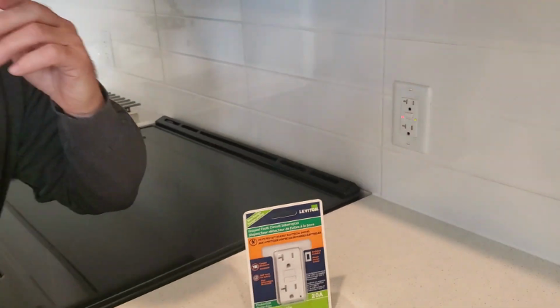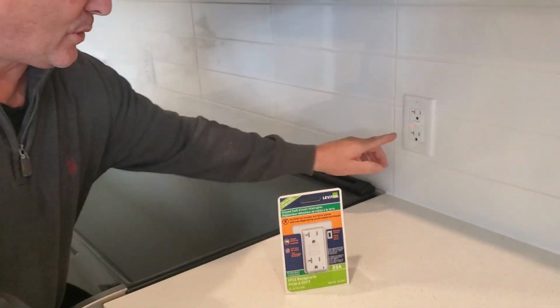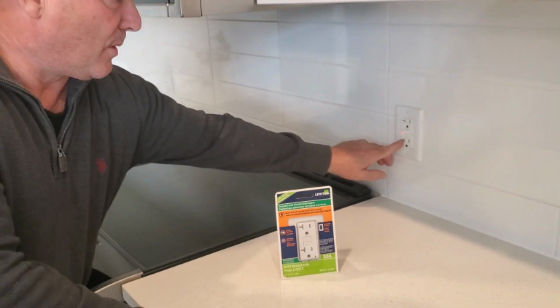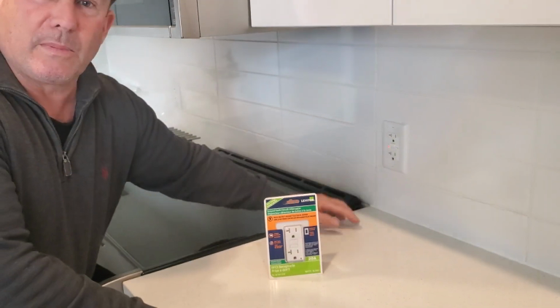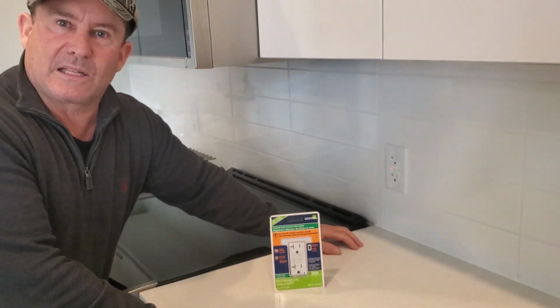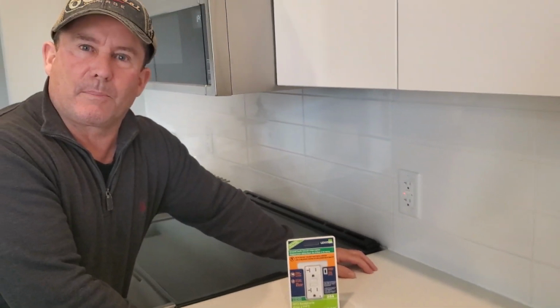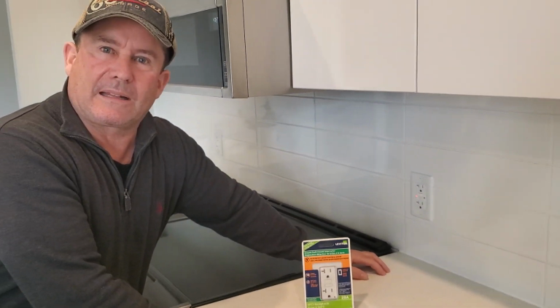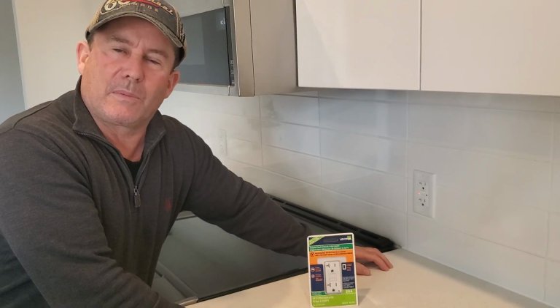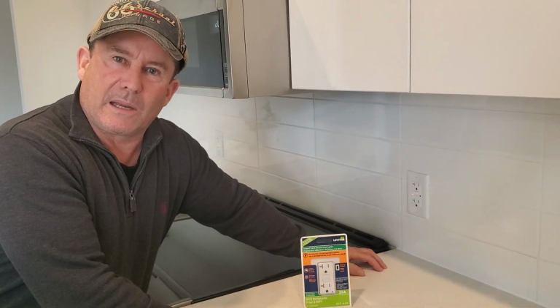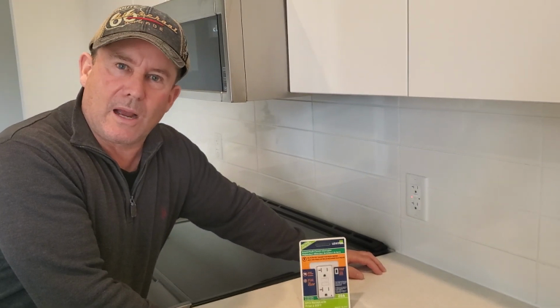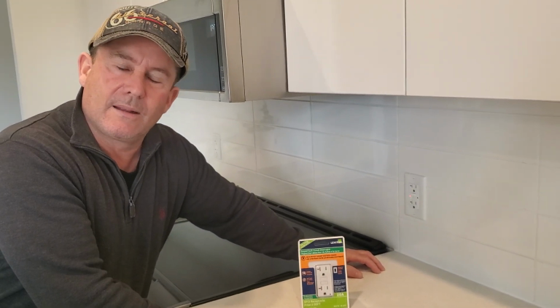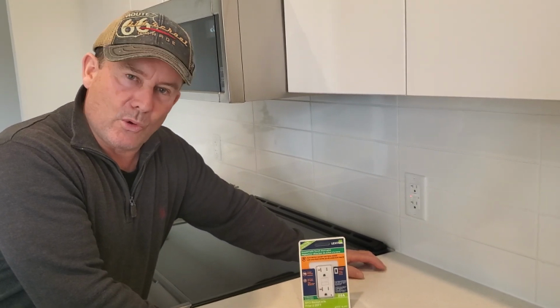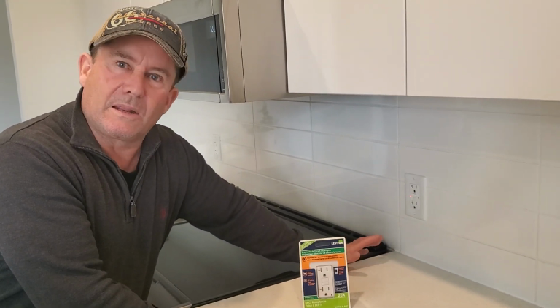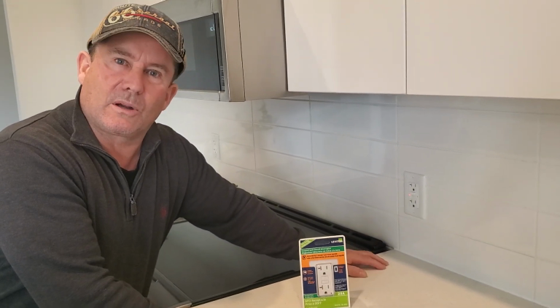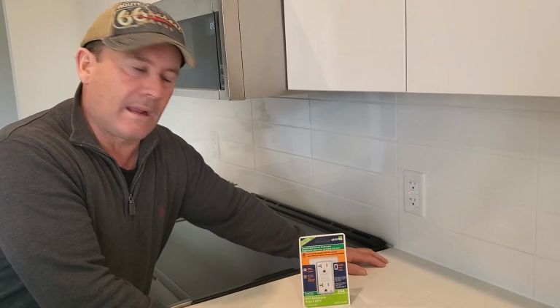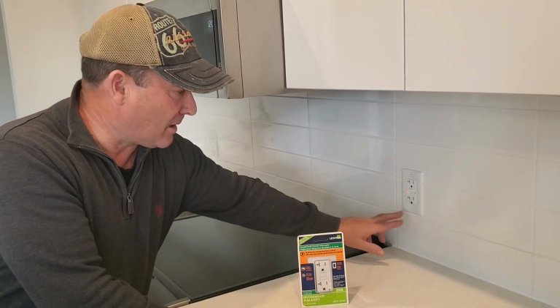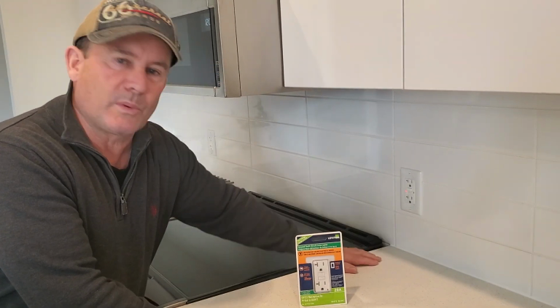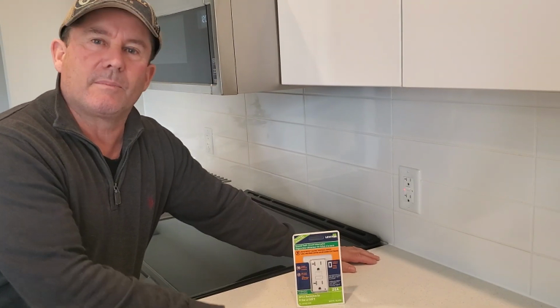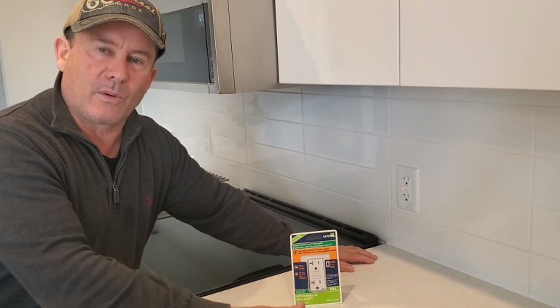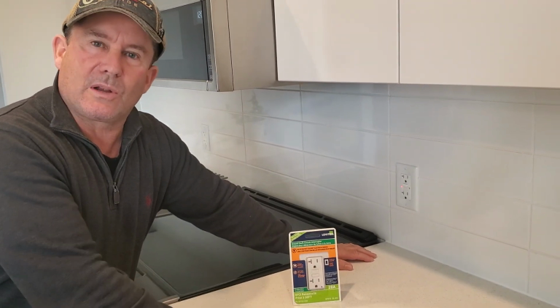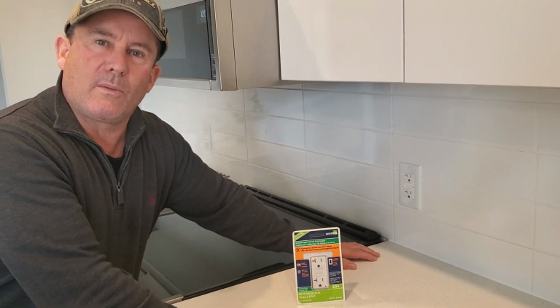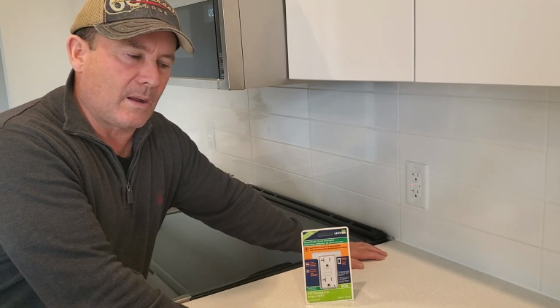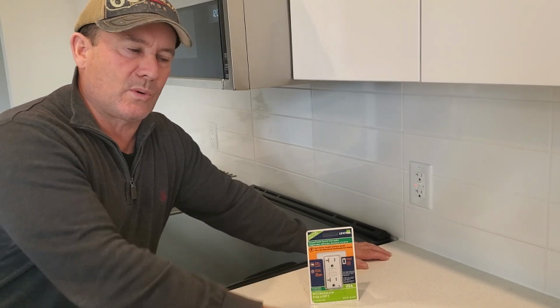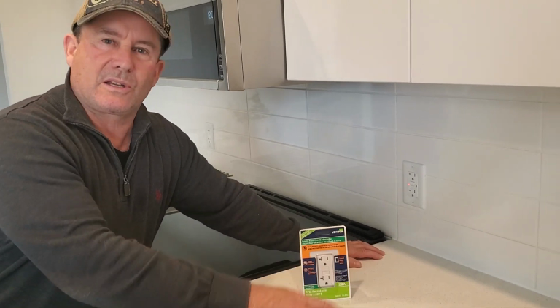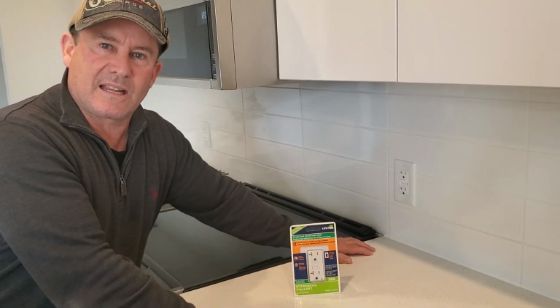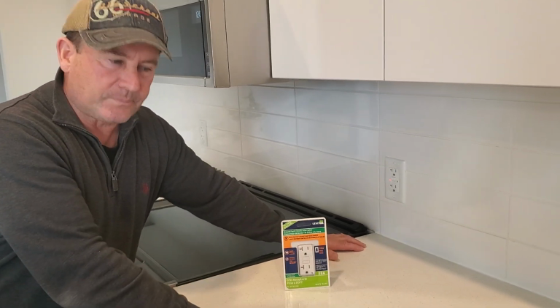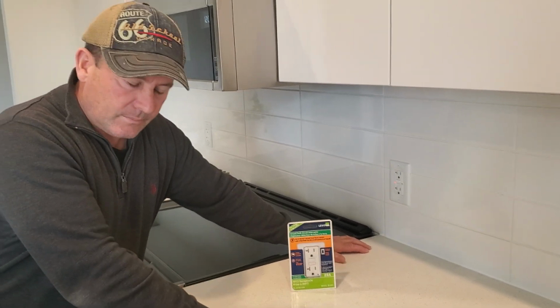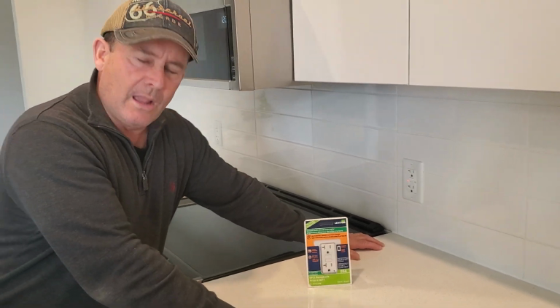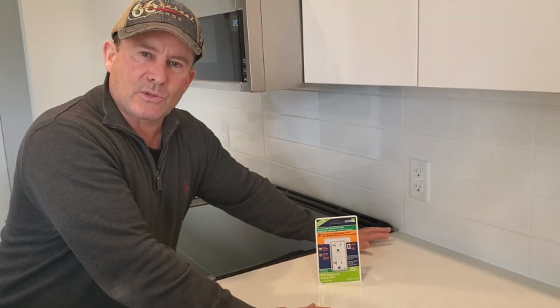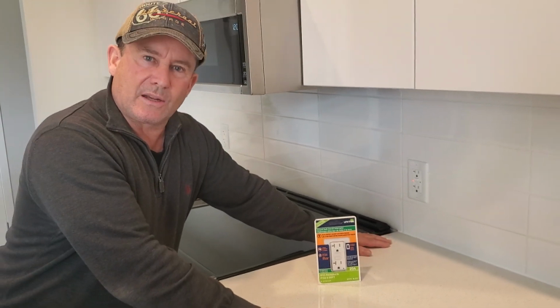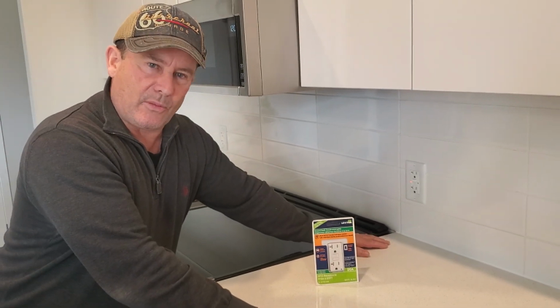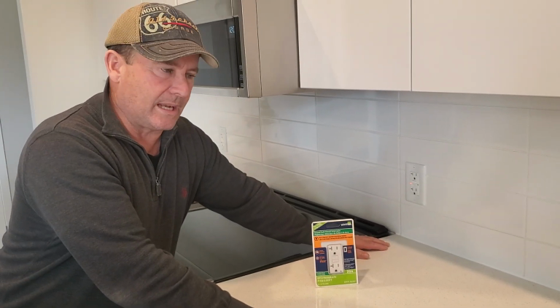That trouble mode means it's protected somebody from being shocked. Normally these are installed within reach of a water source, such as a kitchen sink or bathroom sink.